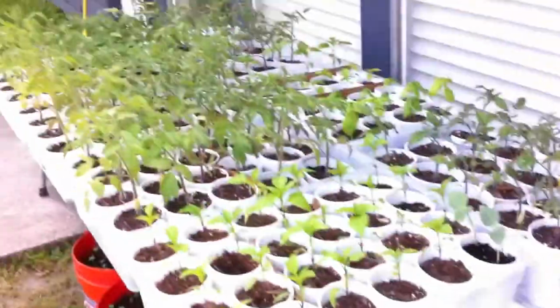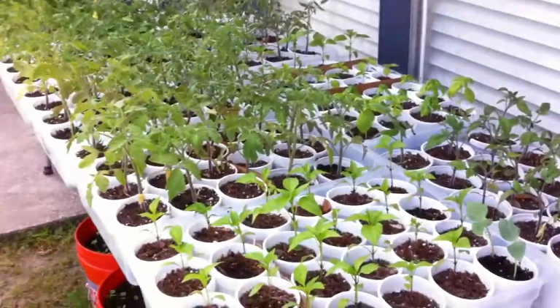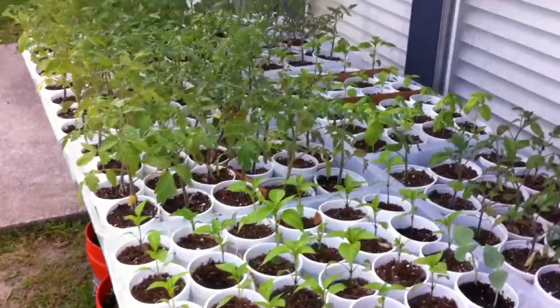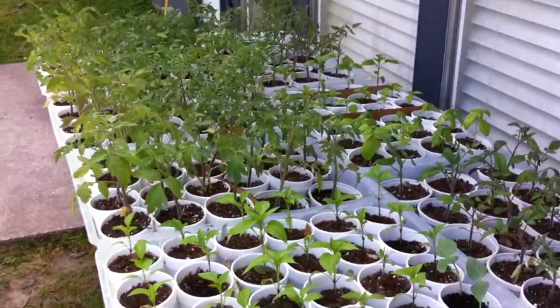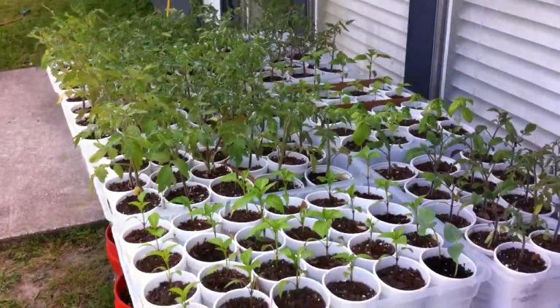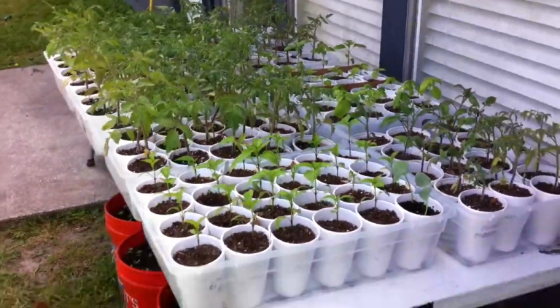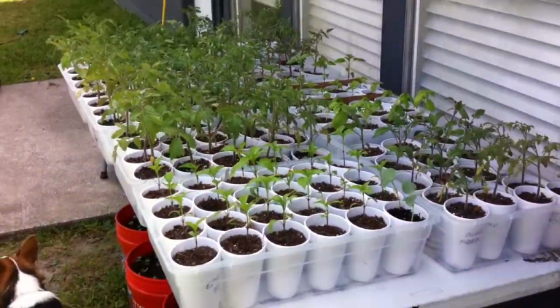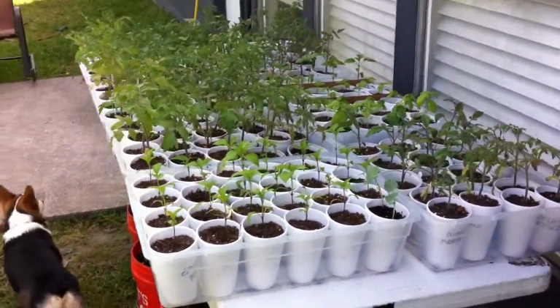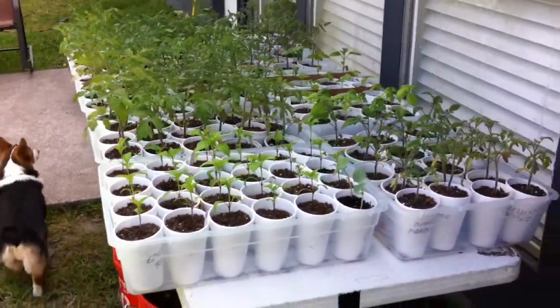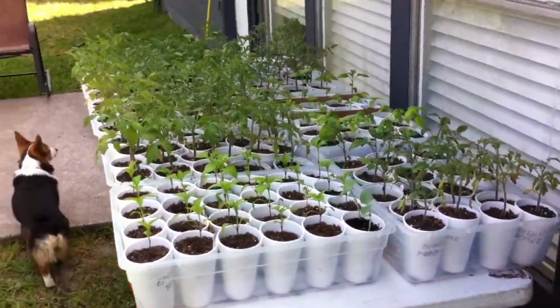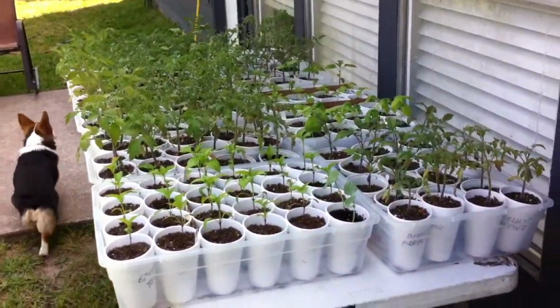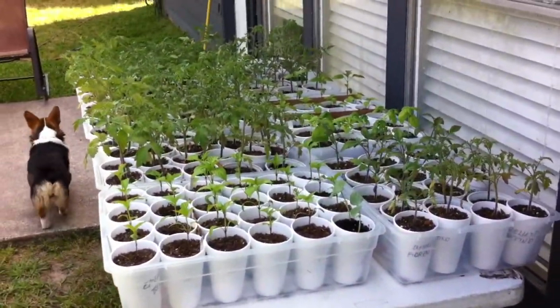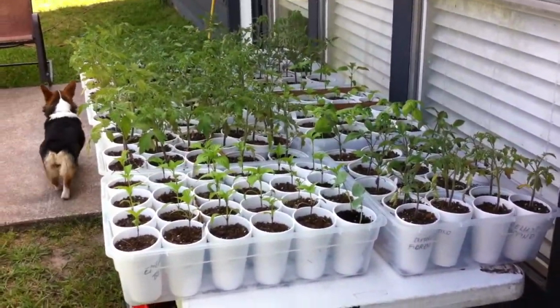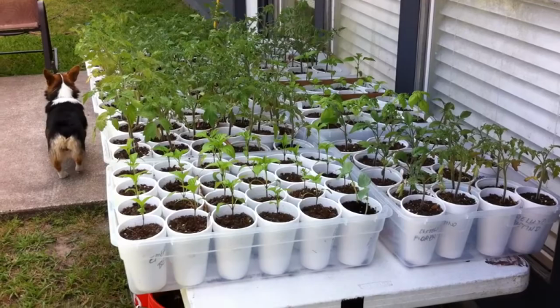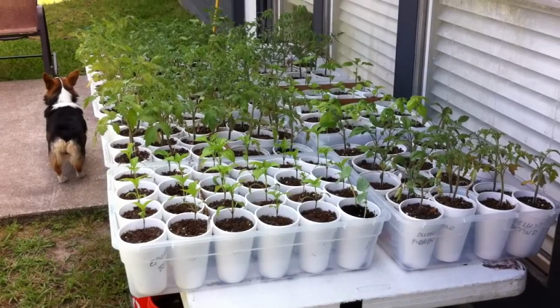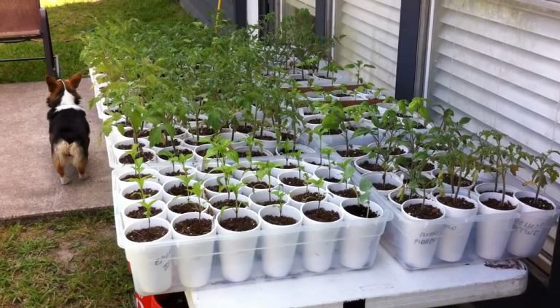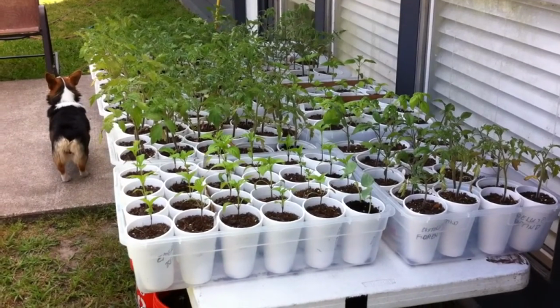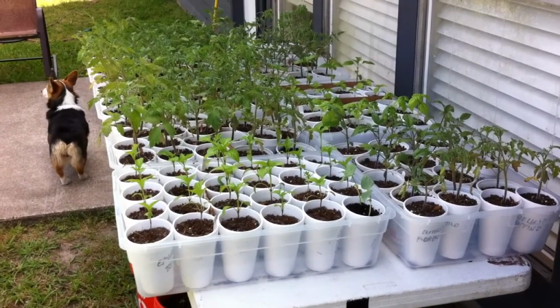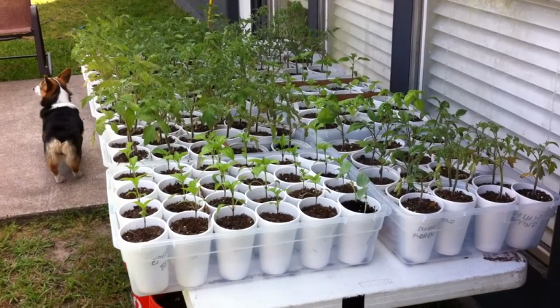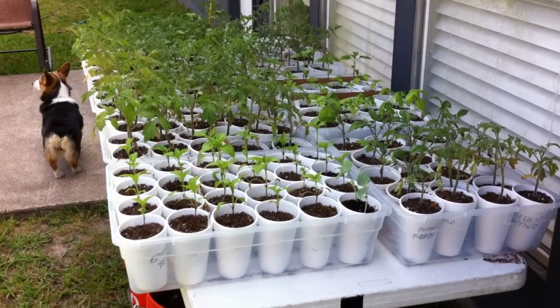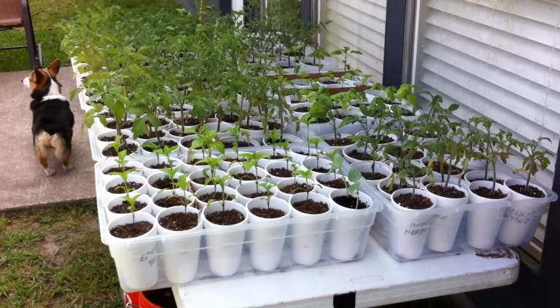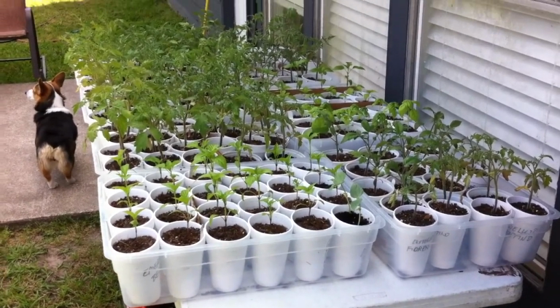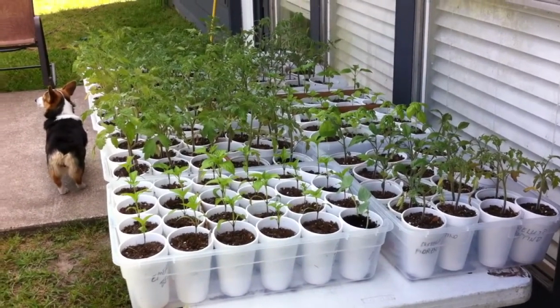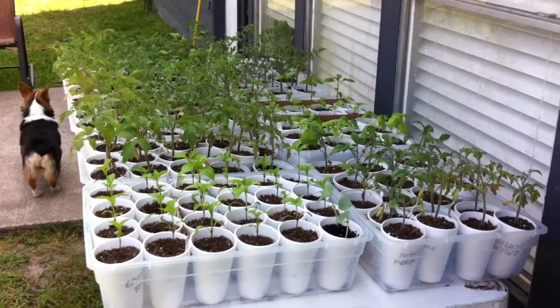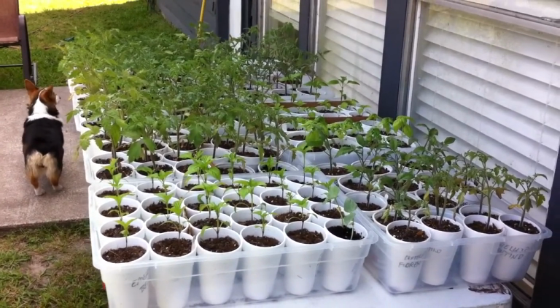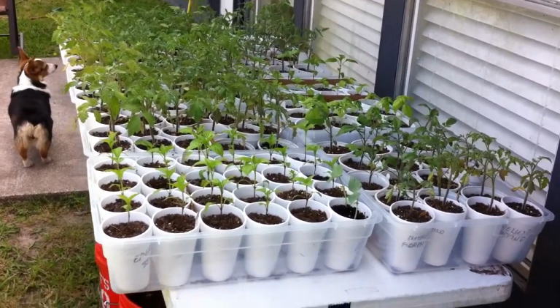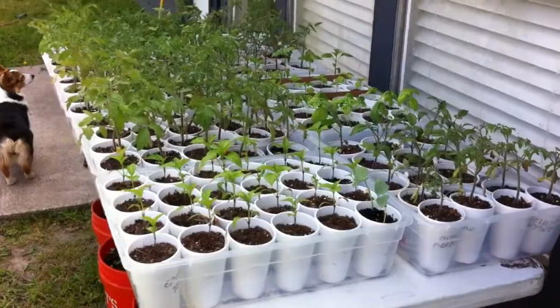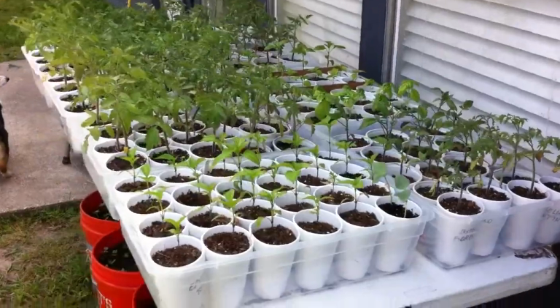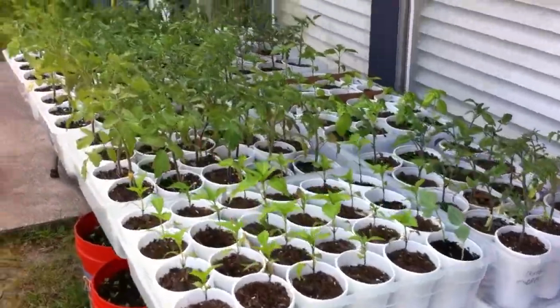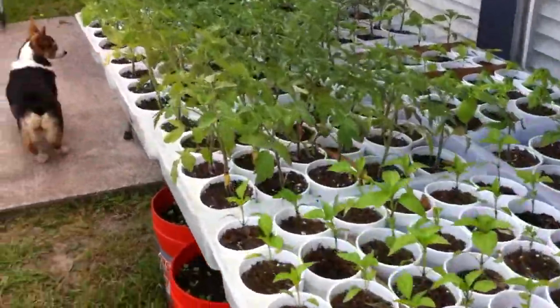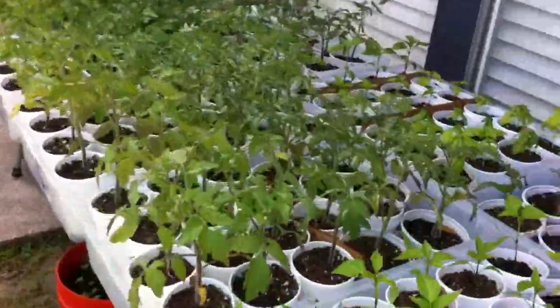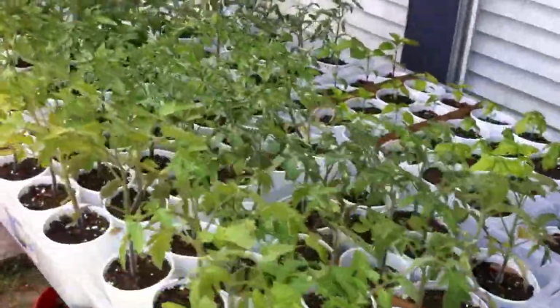Here we go. Here's my plants. These are my tomatoes and peppers and some basil. These are ready to go in the garden. They've been hardening off for over a week now and they really are ready, and I'll tell you why.